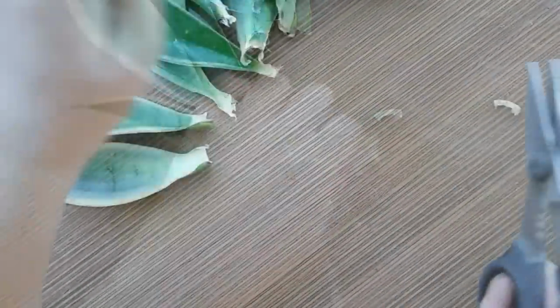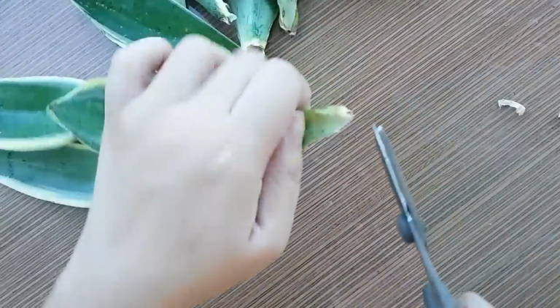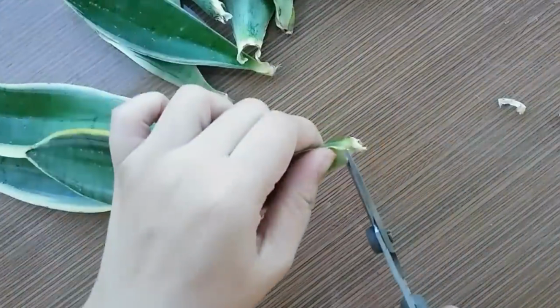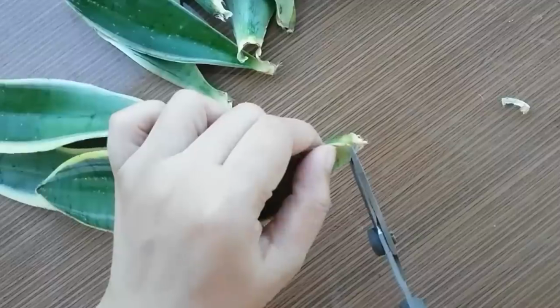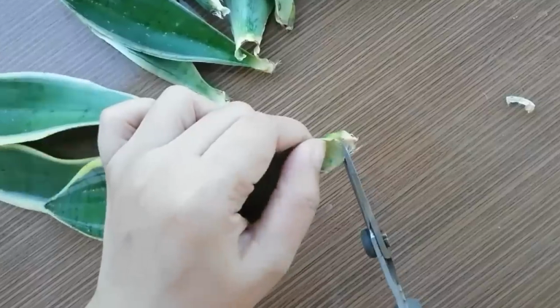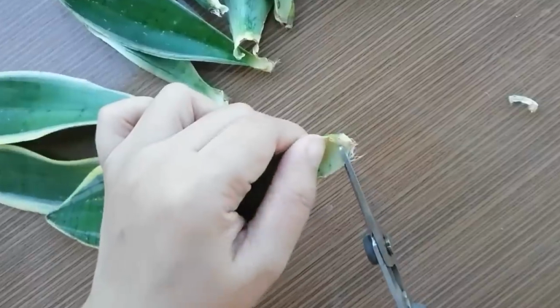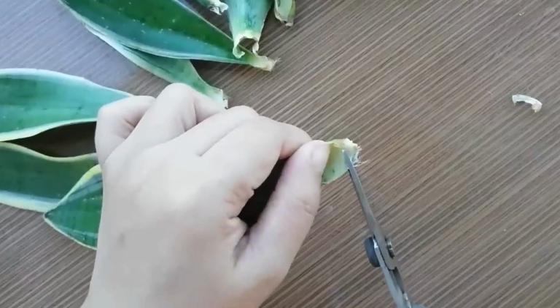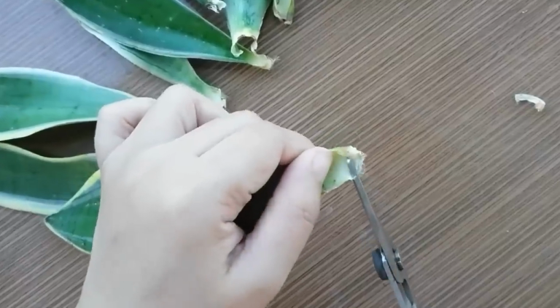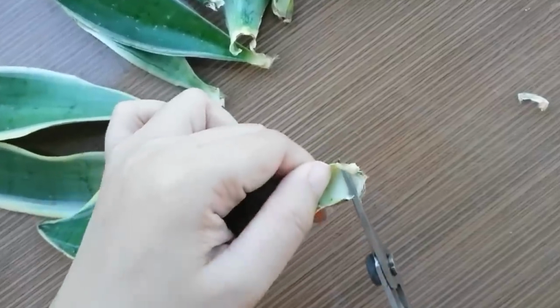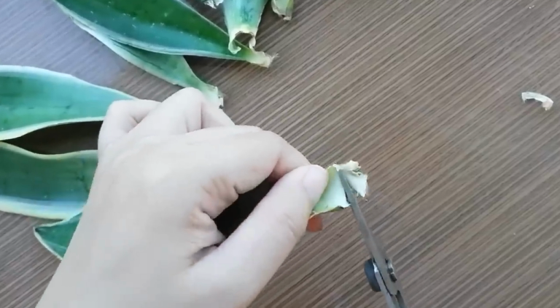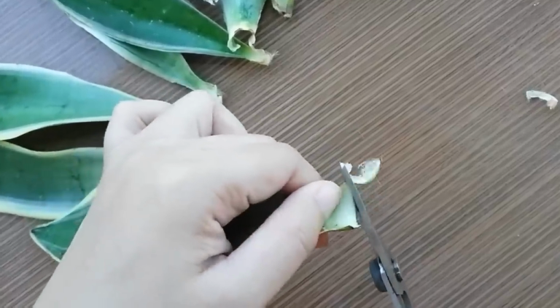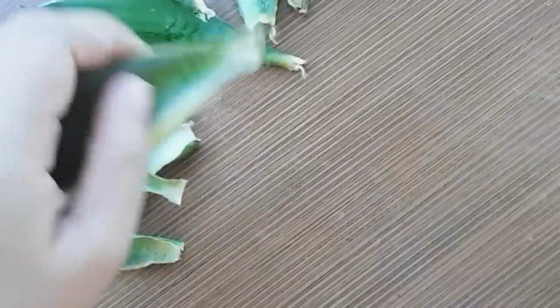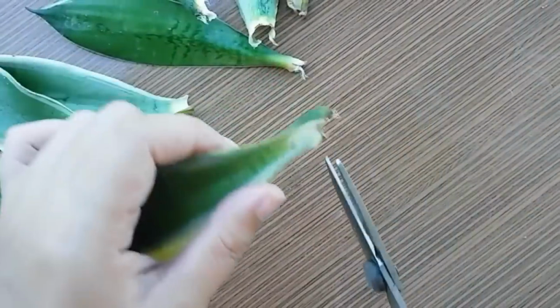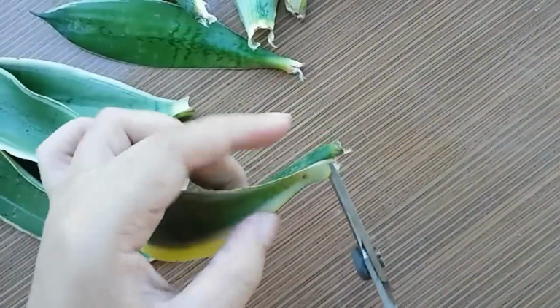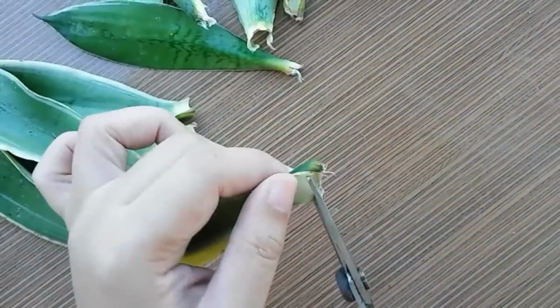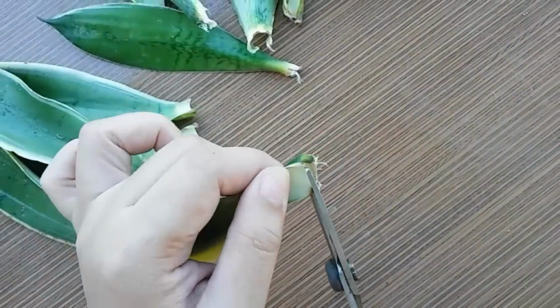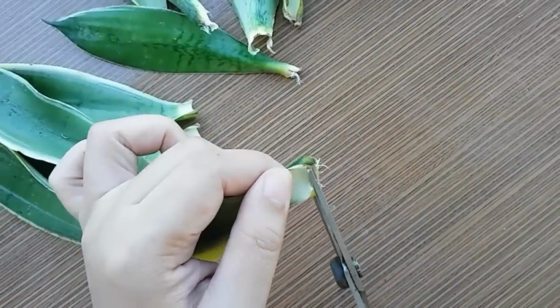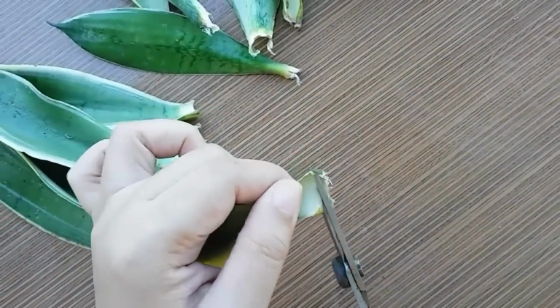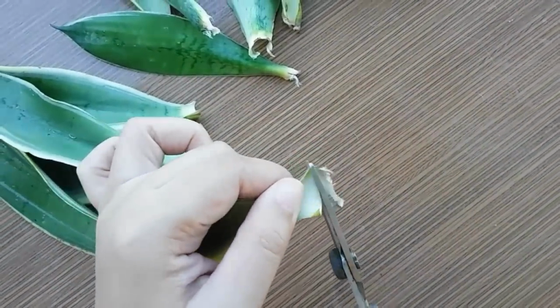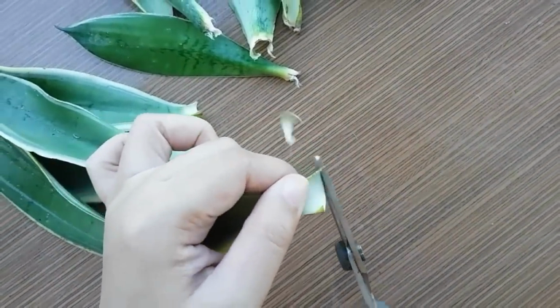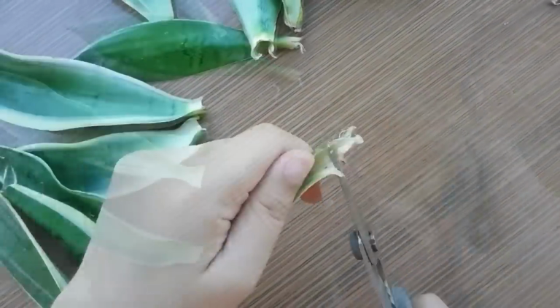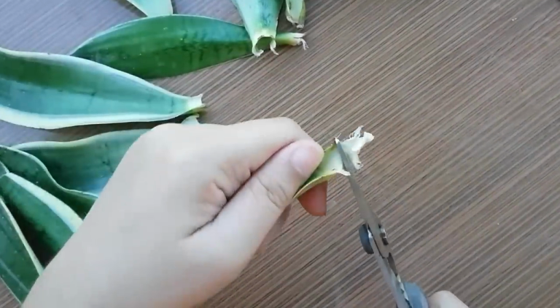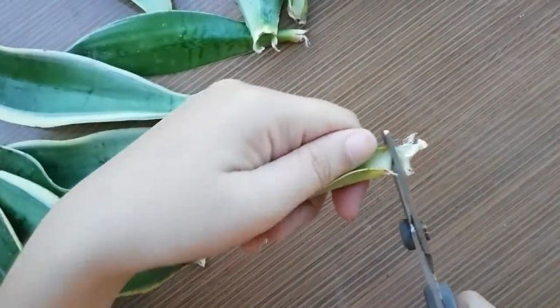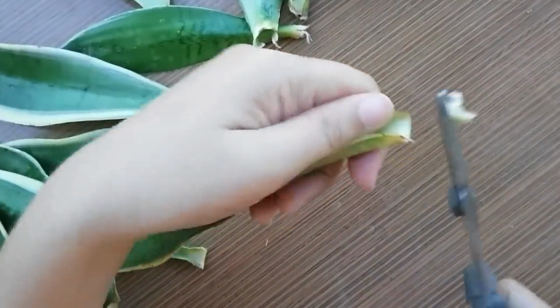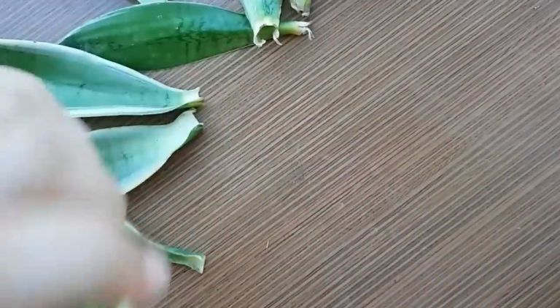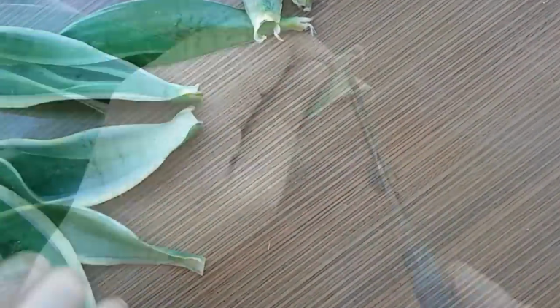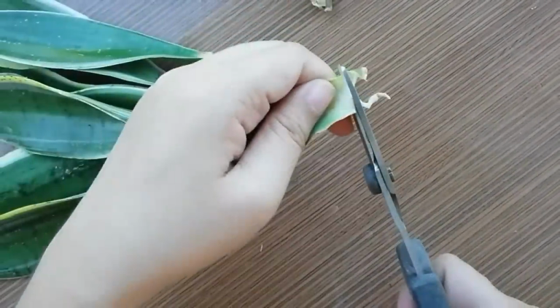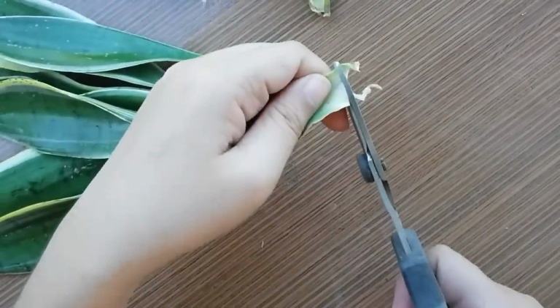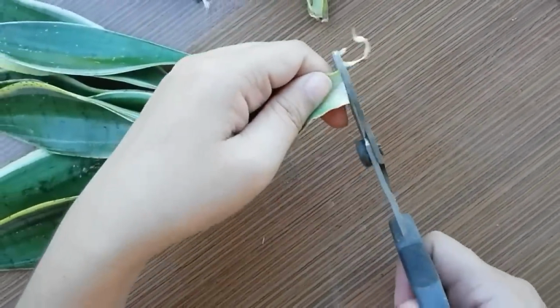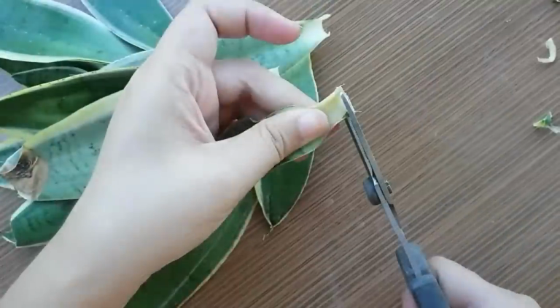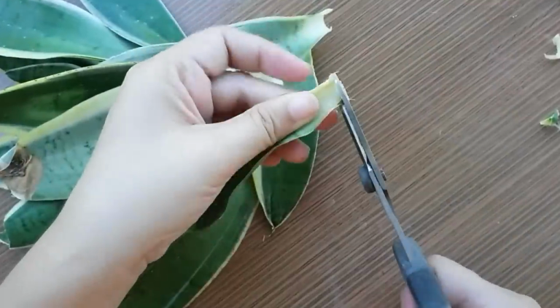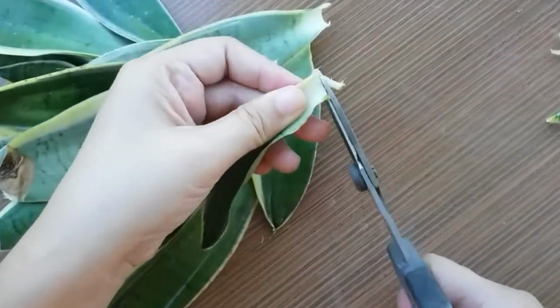Trim the cut ends evenly using a sharp scissor or knife. This will stimulate the roots to grow from the cut ends faster.